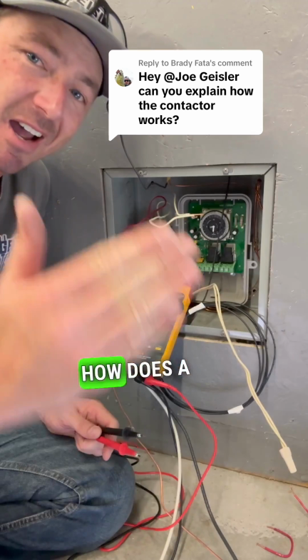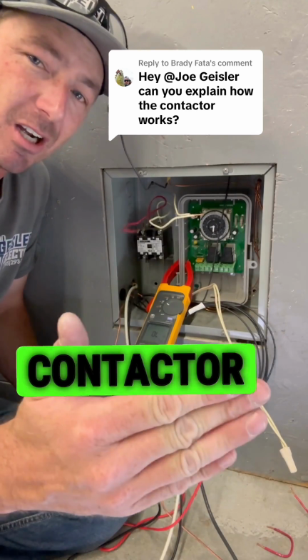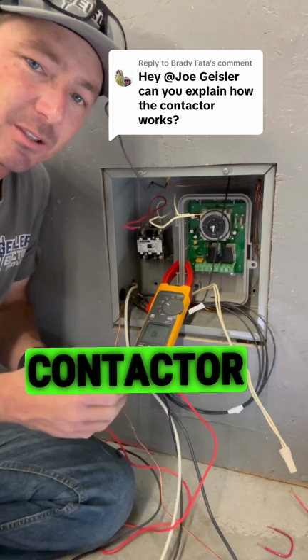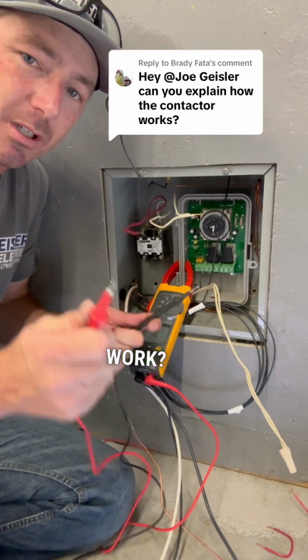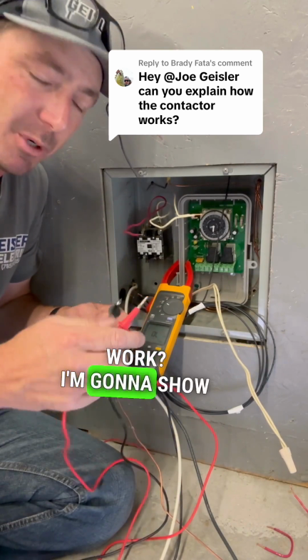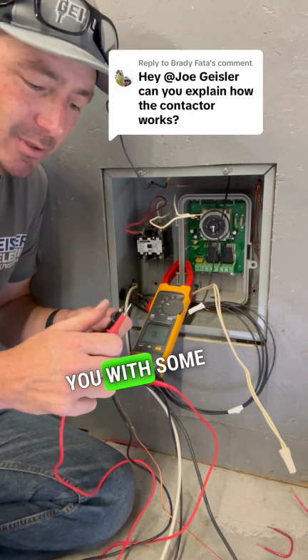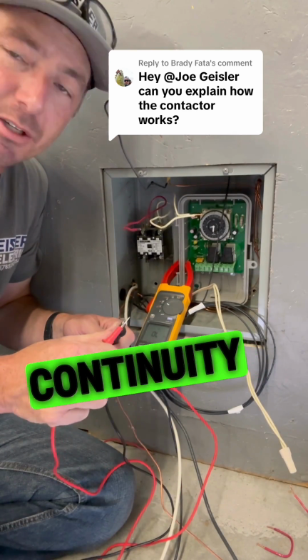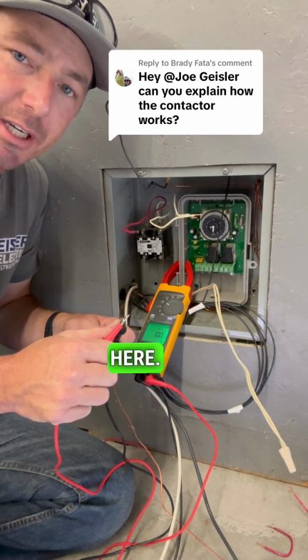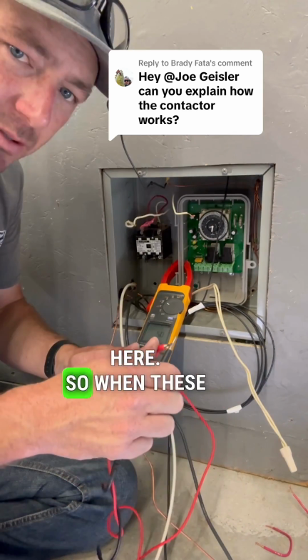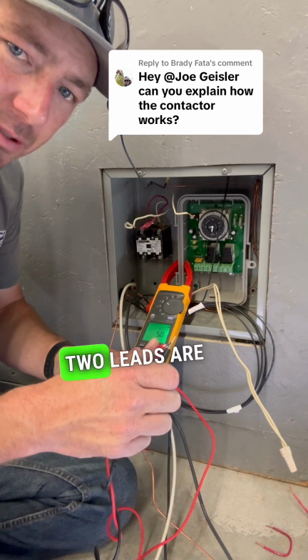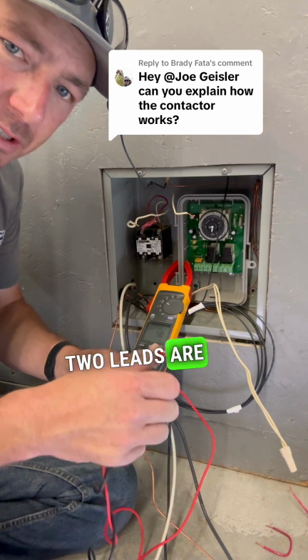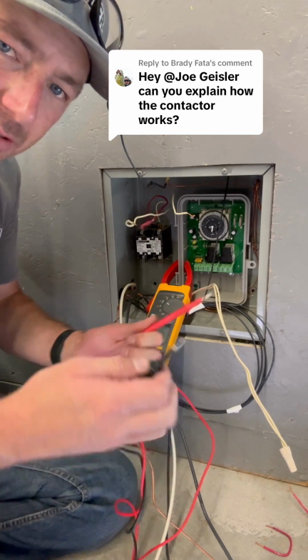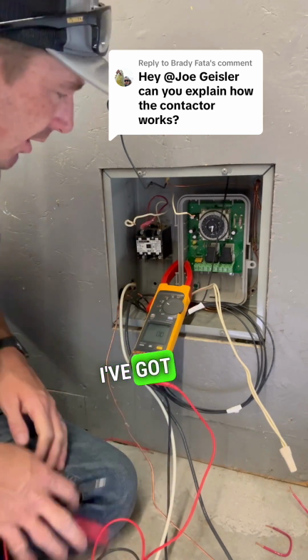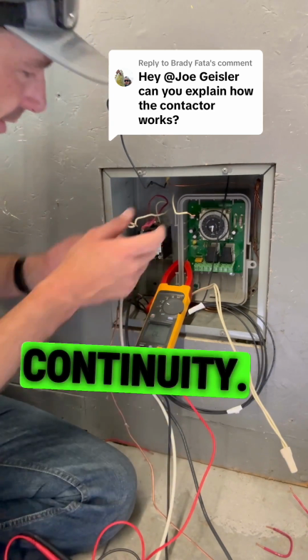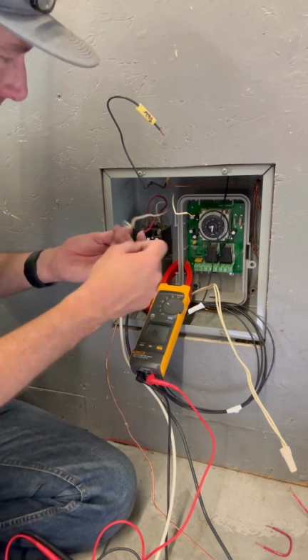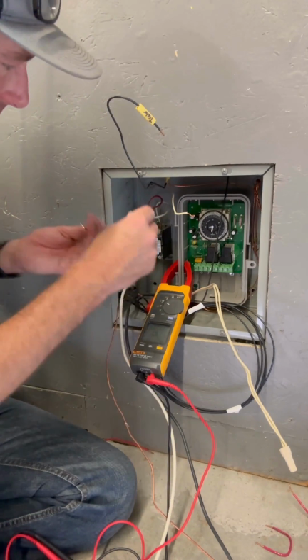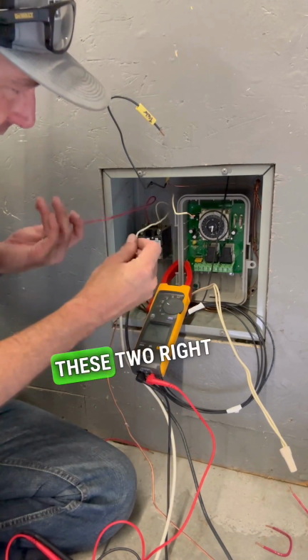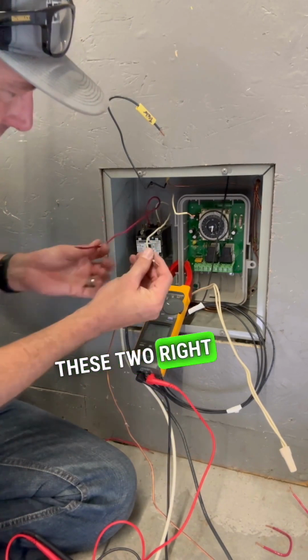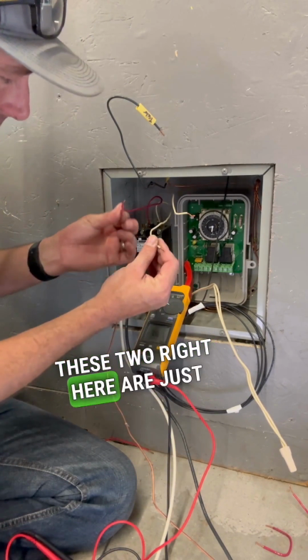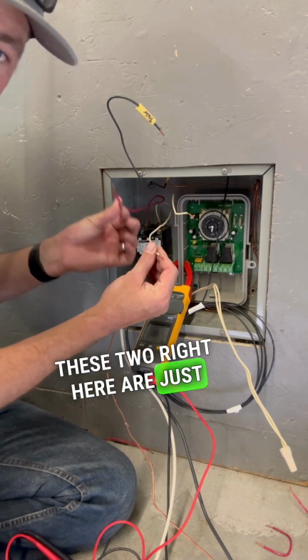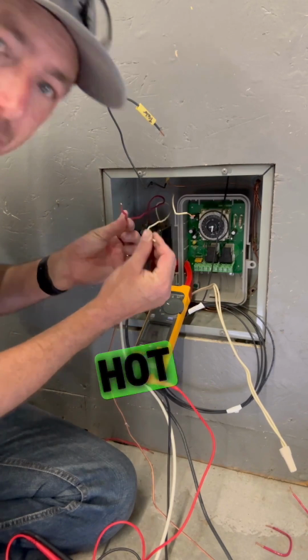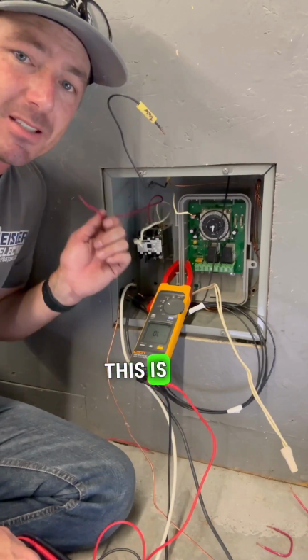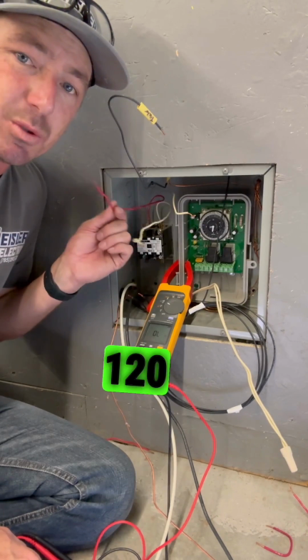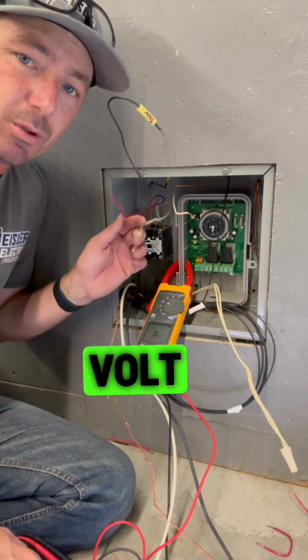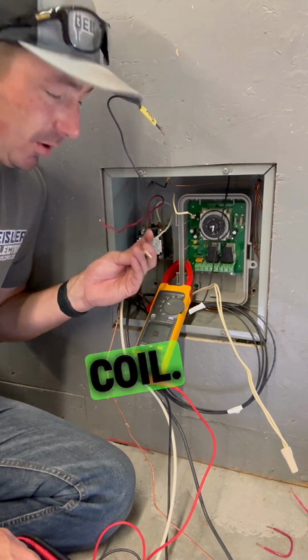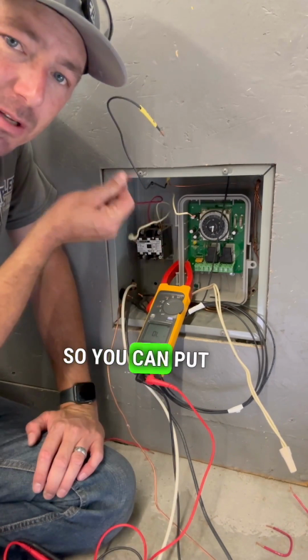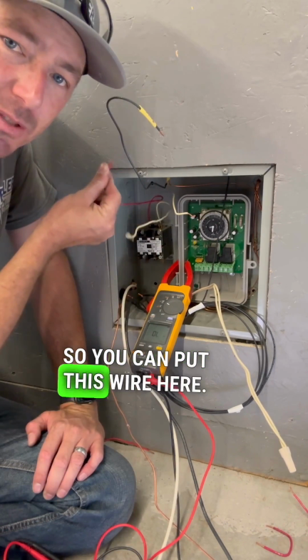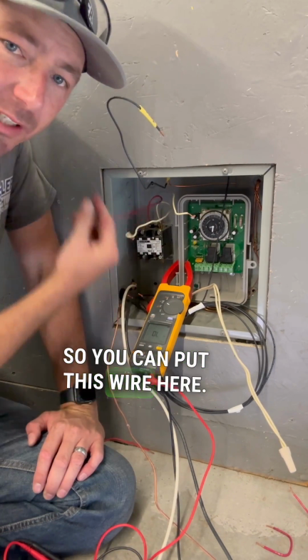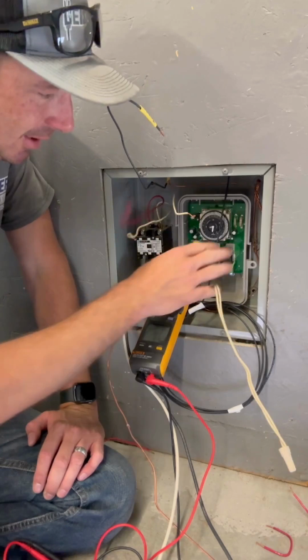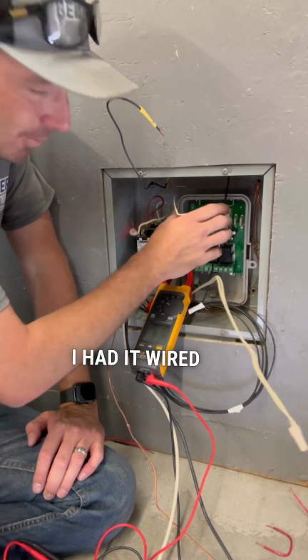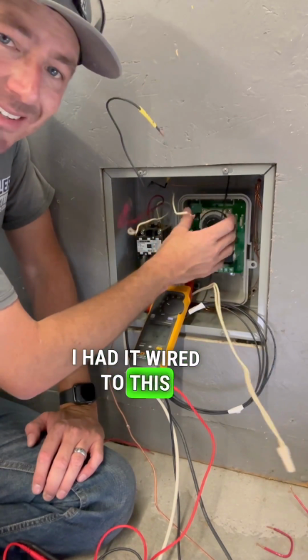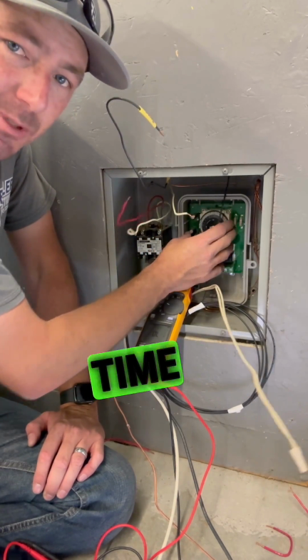How does the contactor work? I'm going to show you with some continuity here. So when these two leads are touching, I've got continuity. These two right here are just a hot and neutral. This is a 120-volt coil, so you can put this wire here — I had it wired to this time clock.